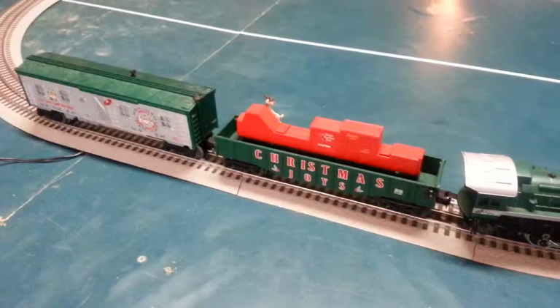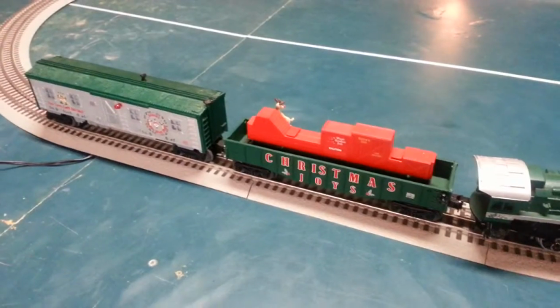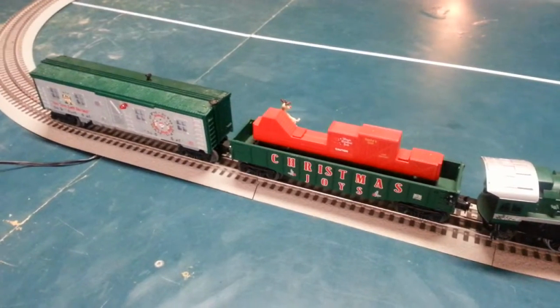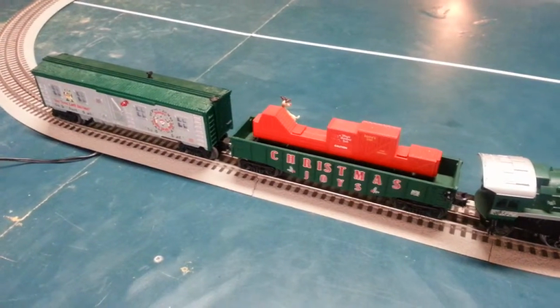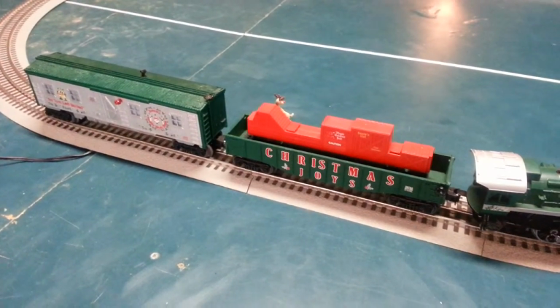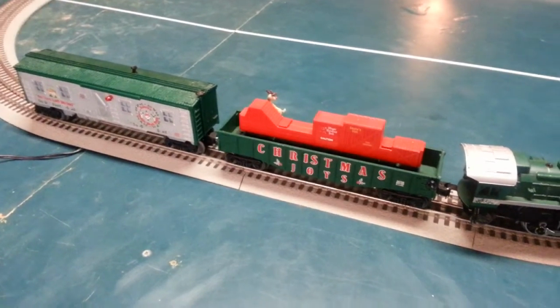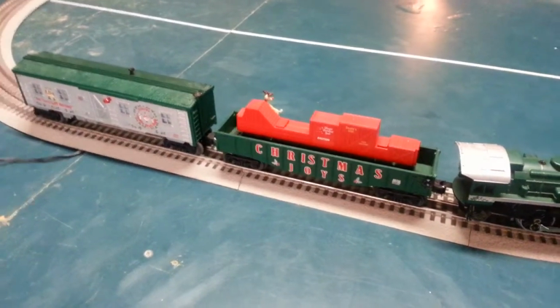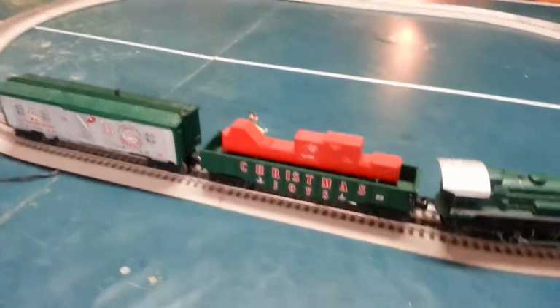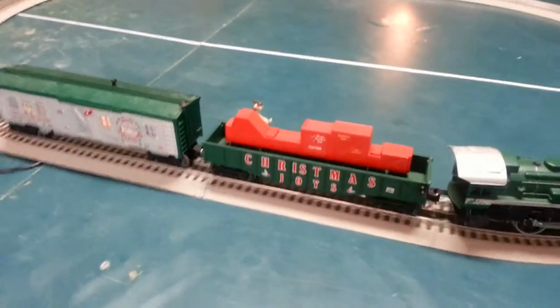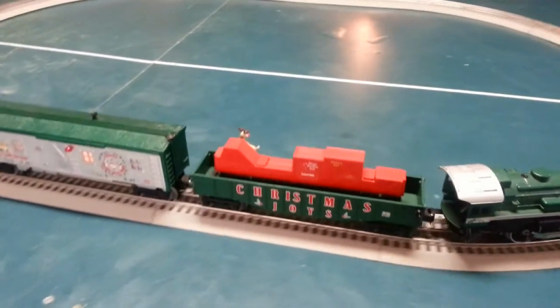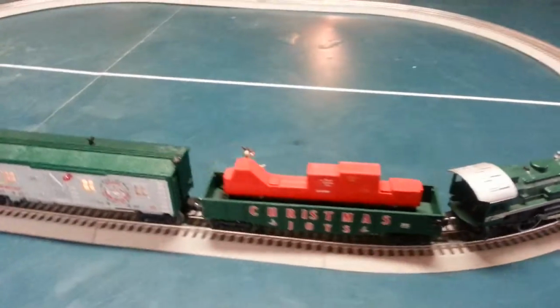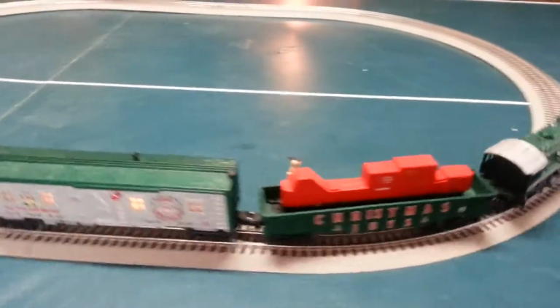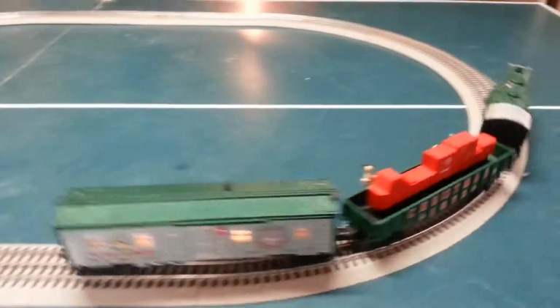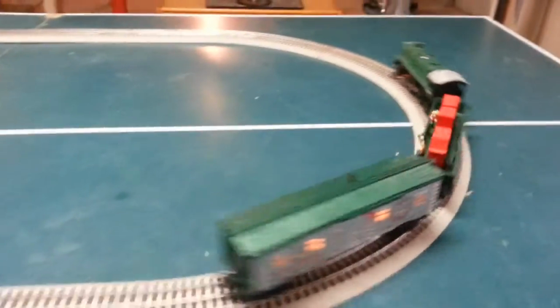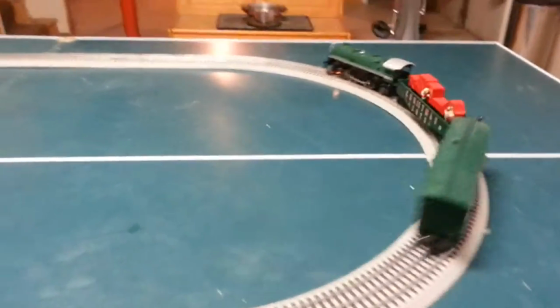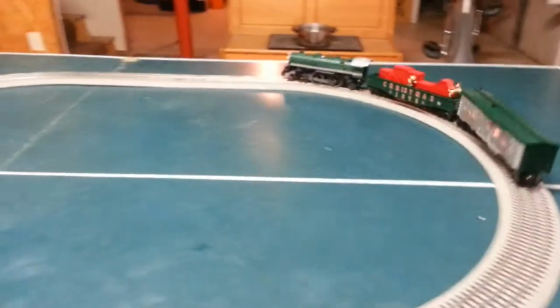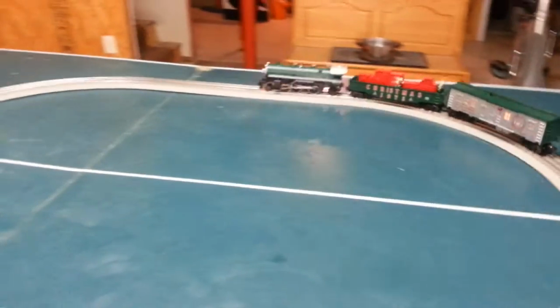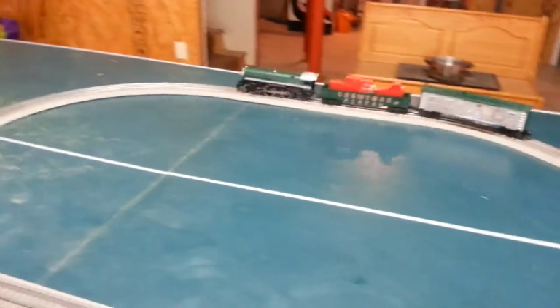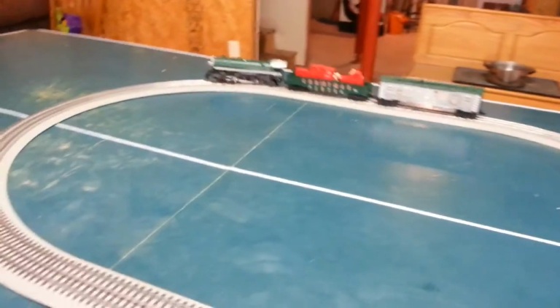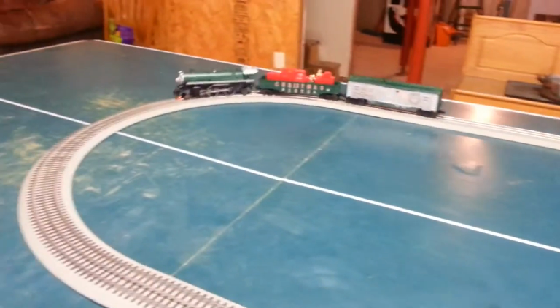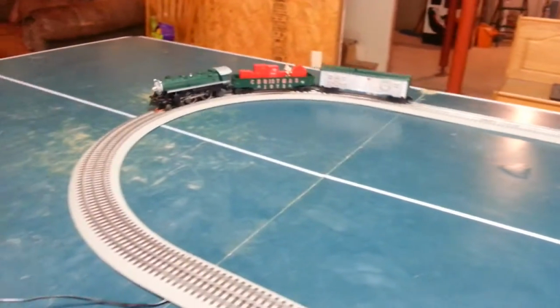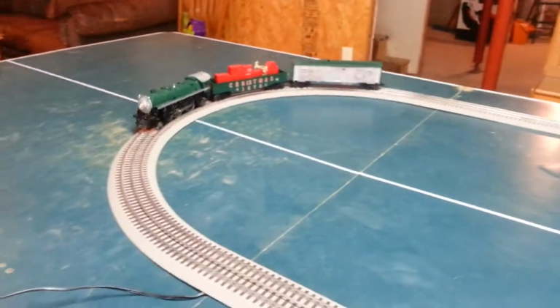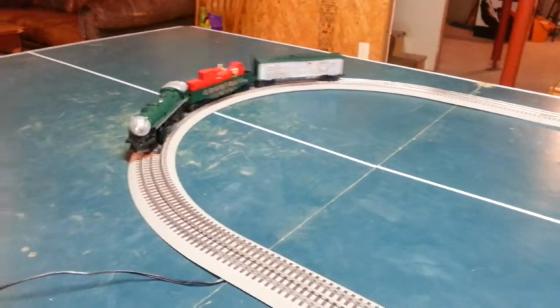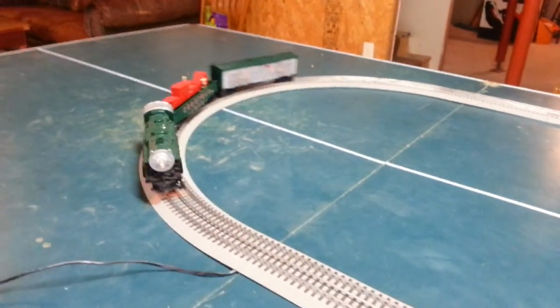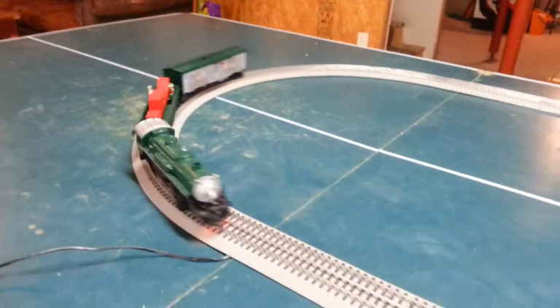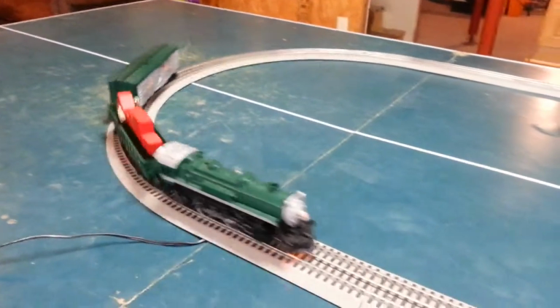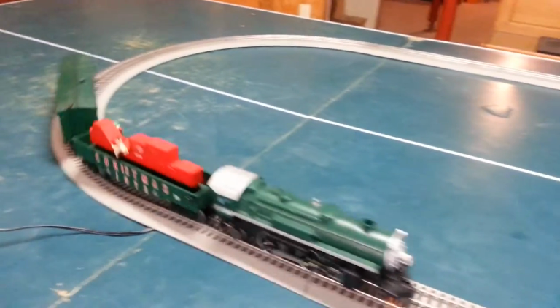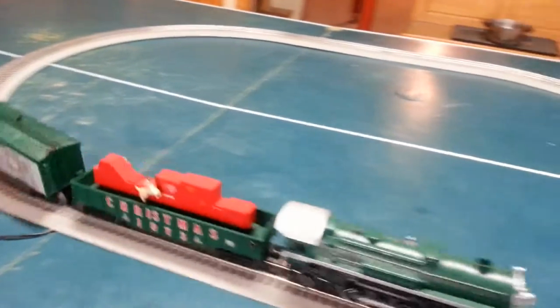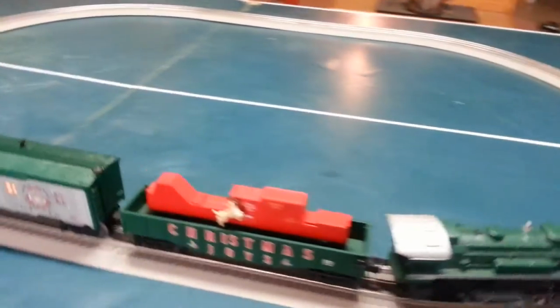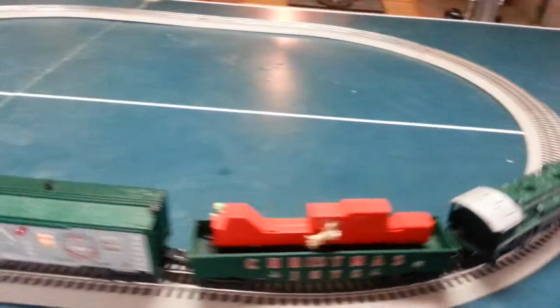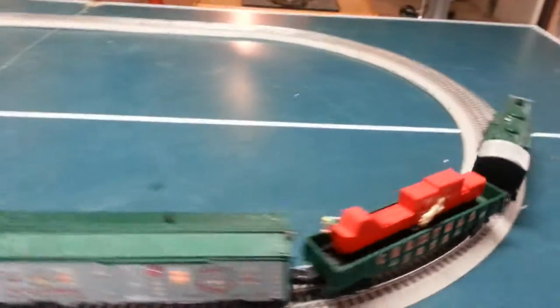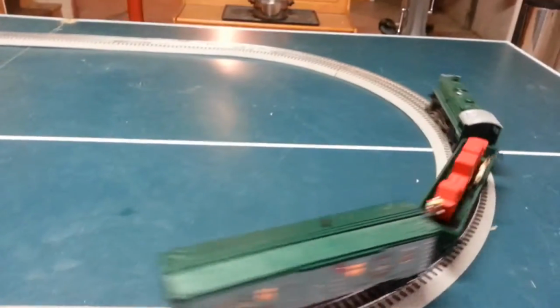This auction is for the gondola car that has a Rudolph and an Elf, and you can see it's a working car where the Elf is chasing Rudolph around the boxes.